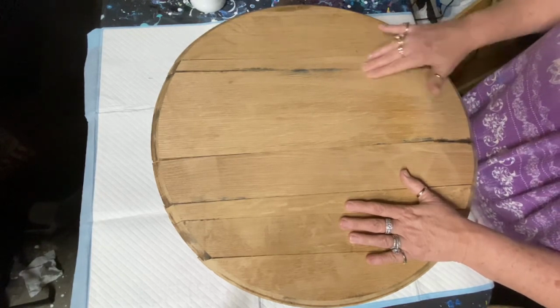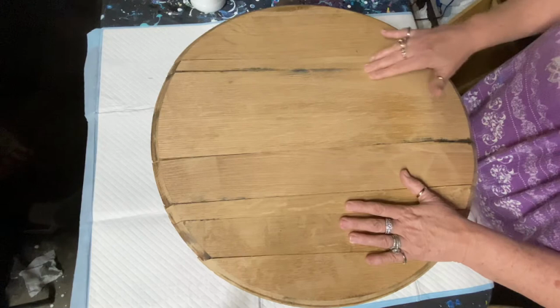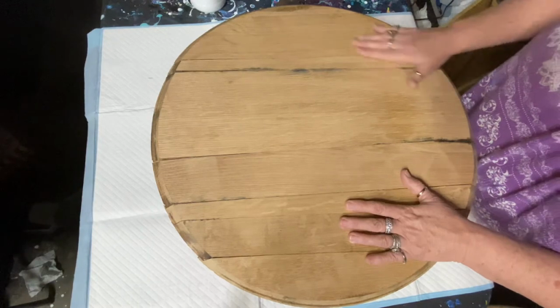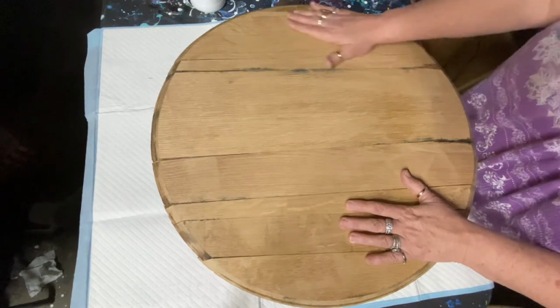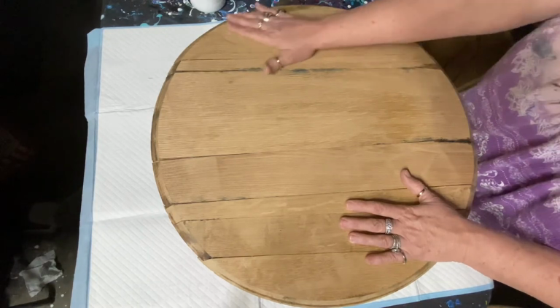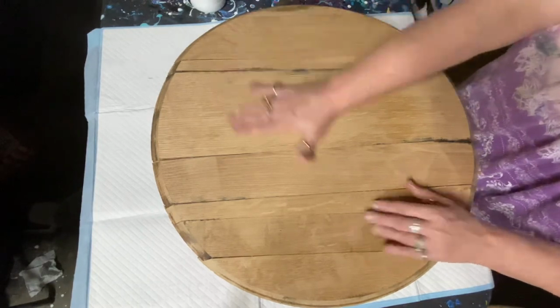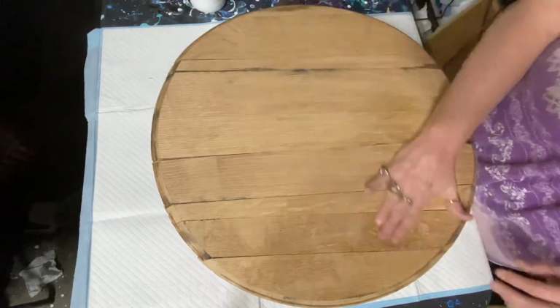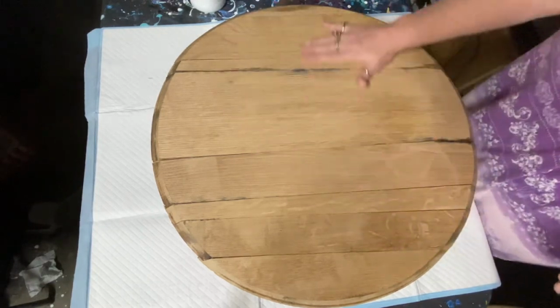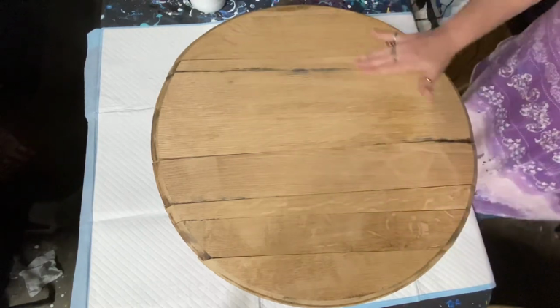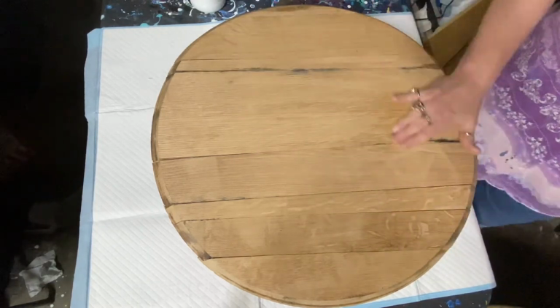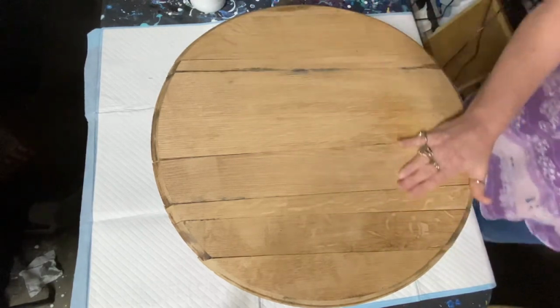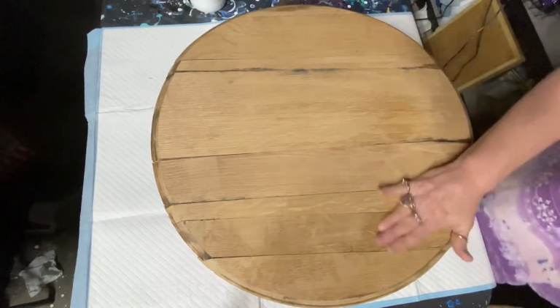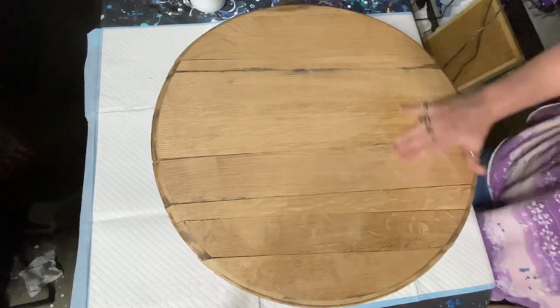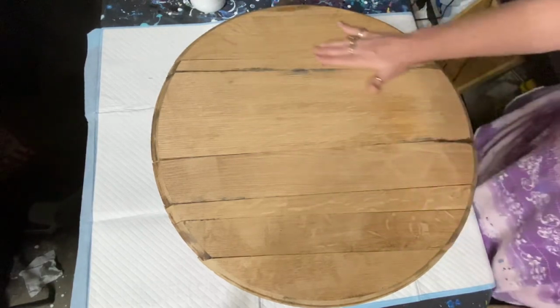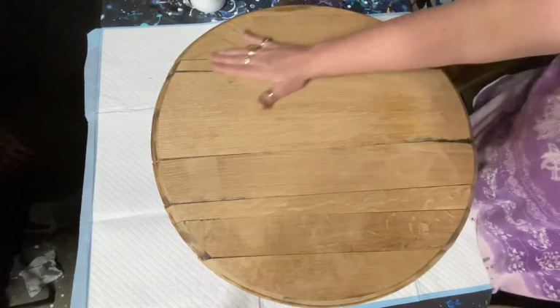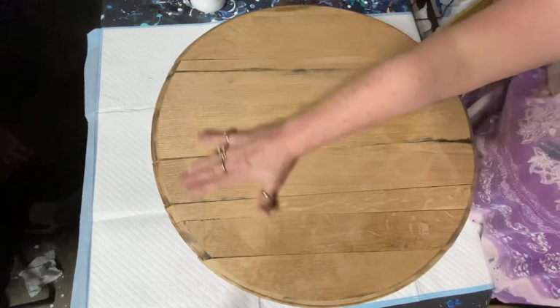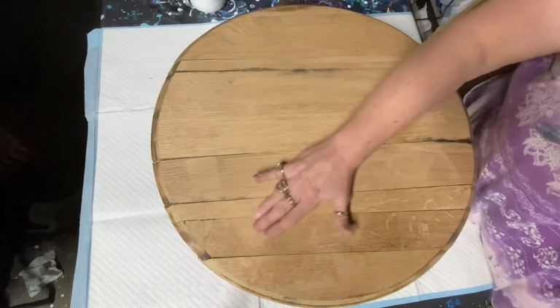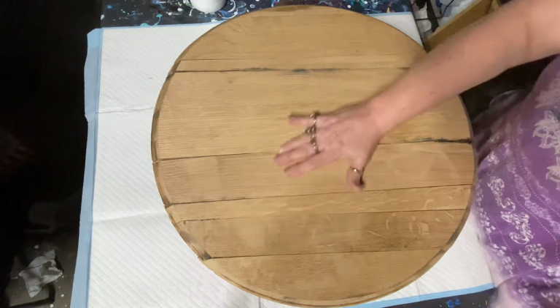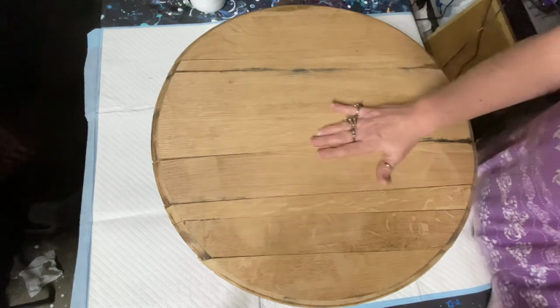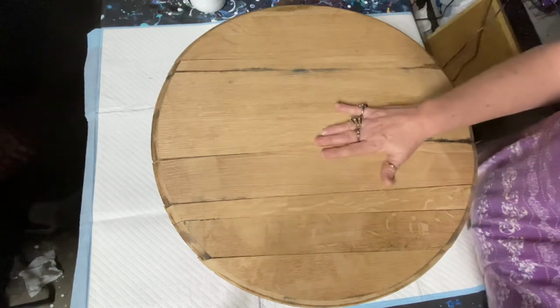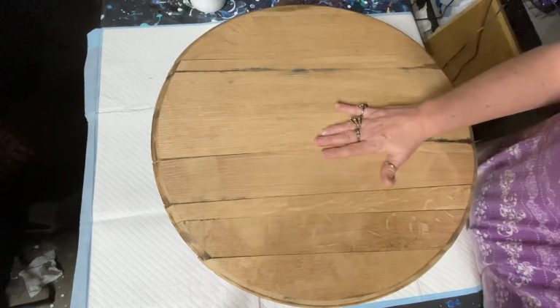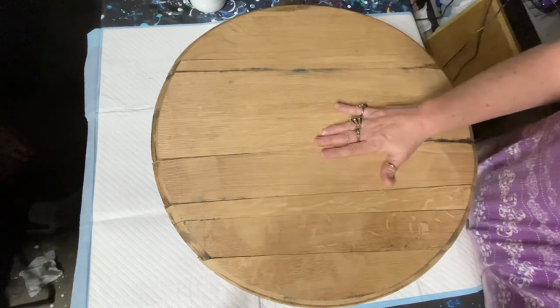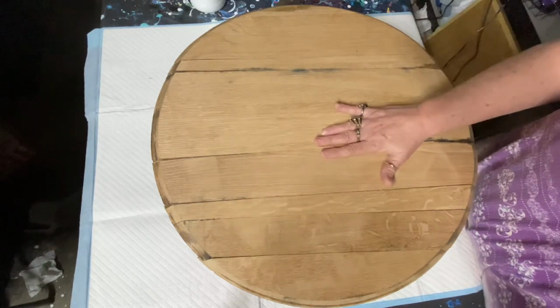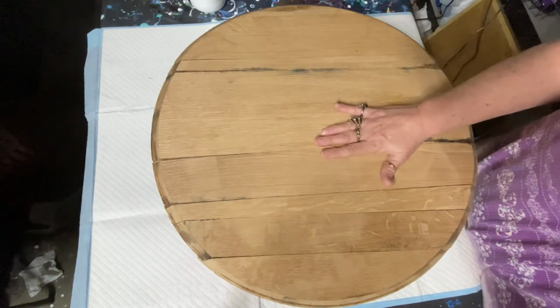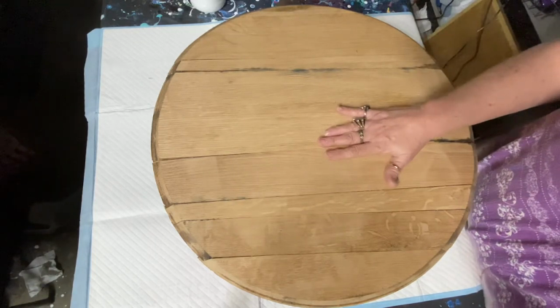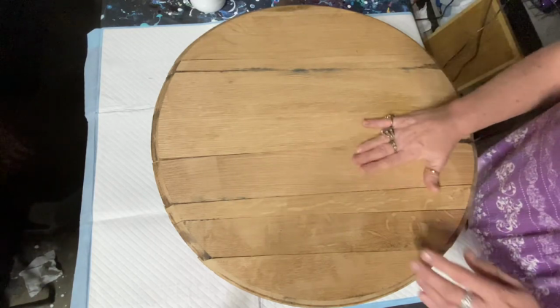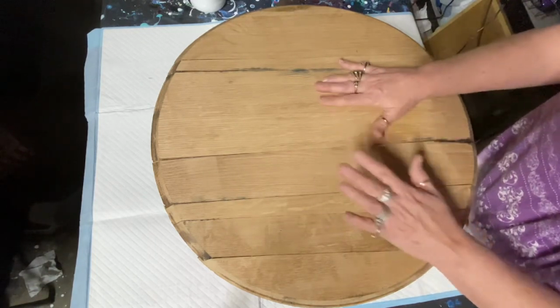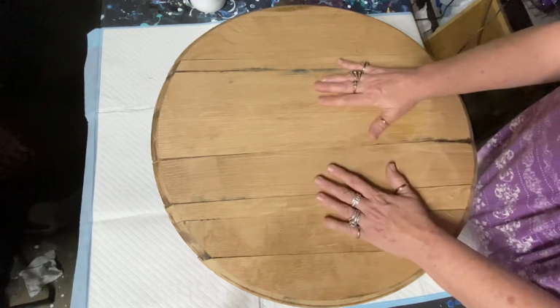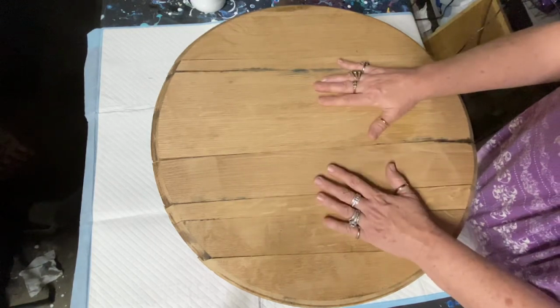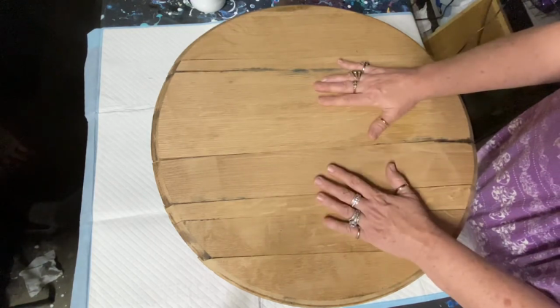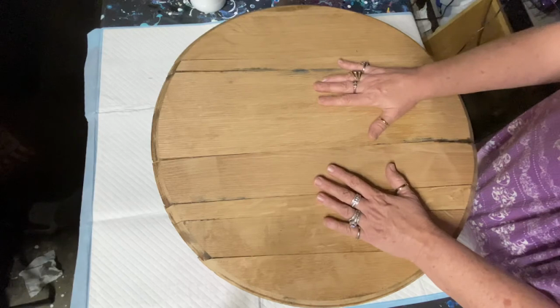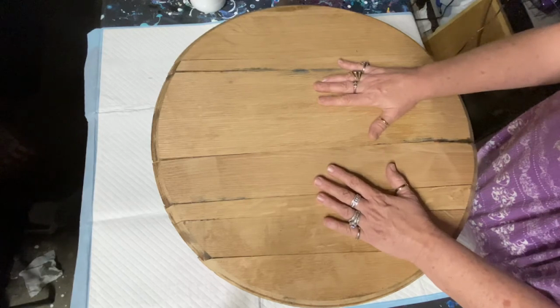When you do this you have to glue them together. I have never ever painted on a barrel head, but let's give it a shot.